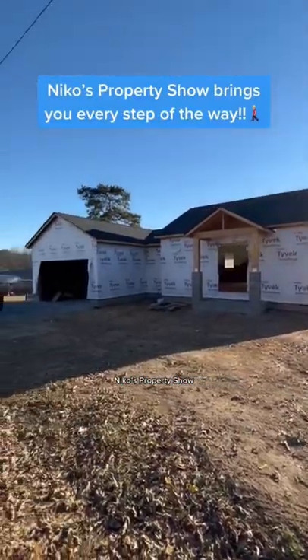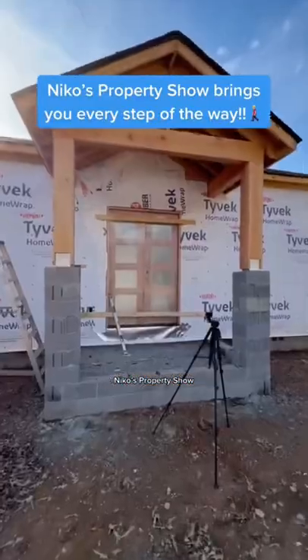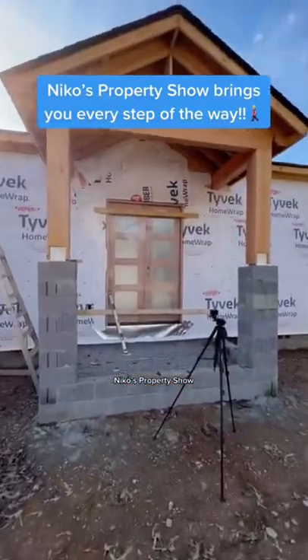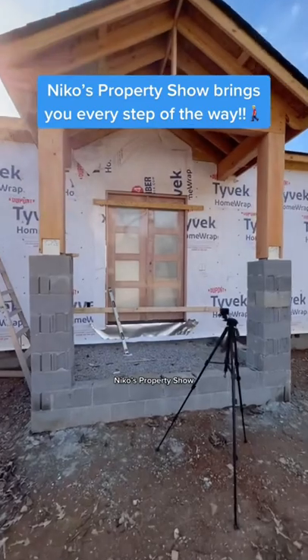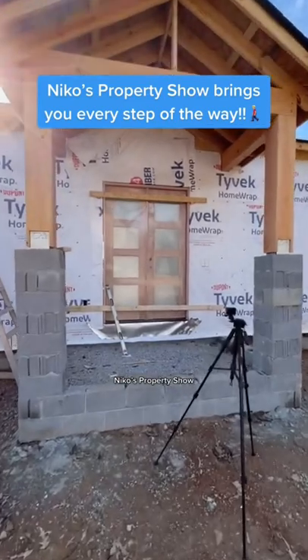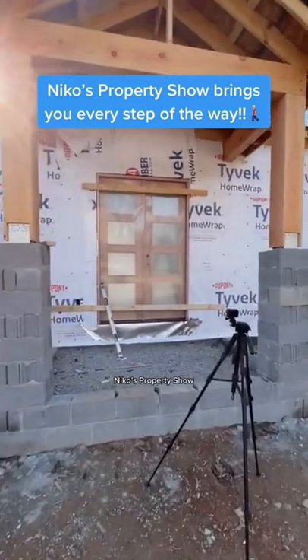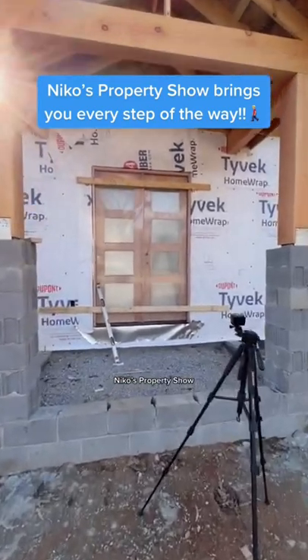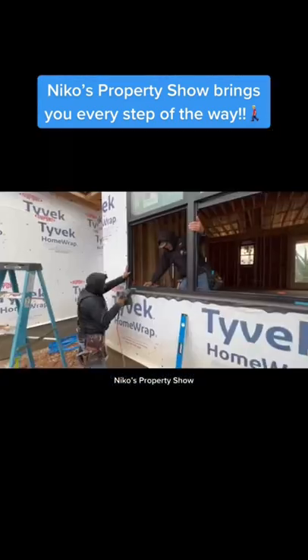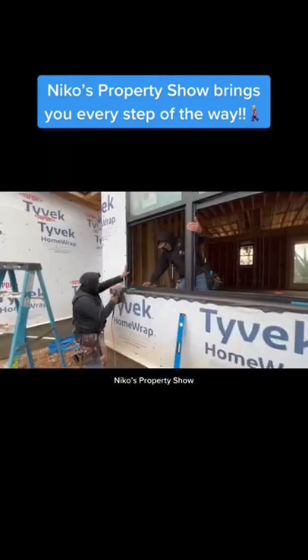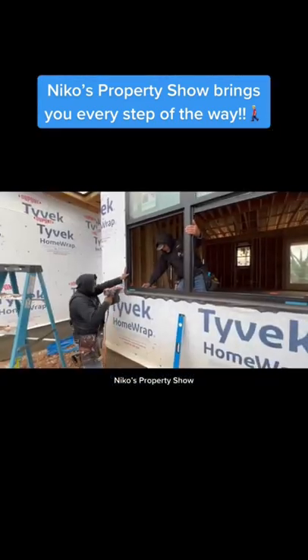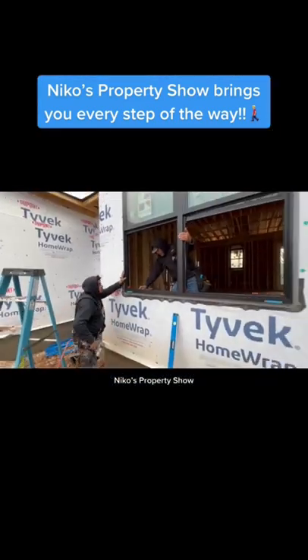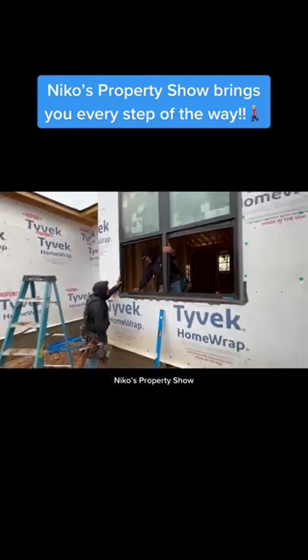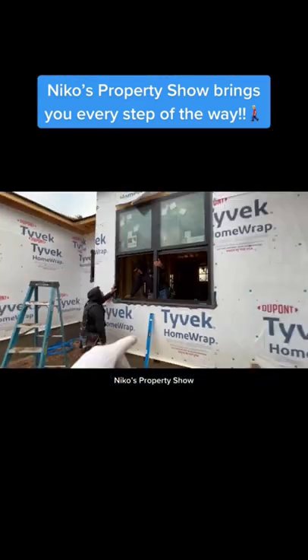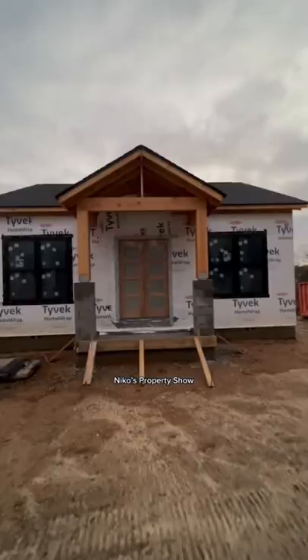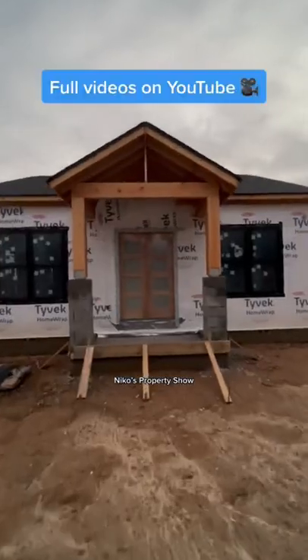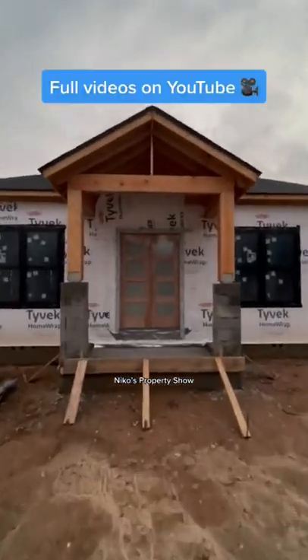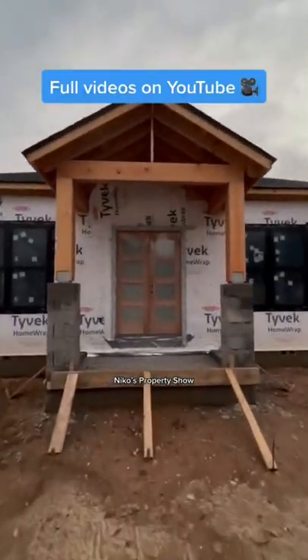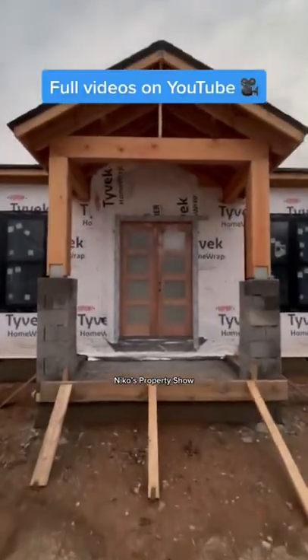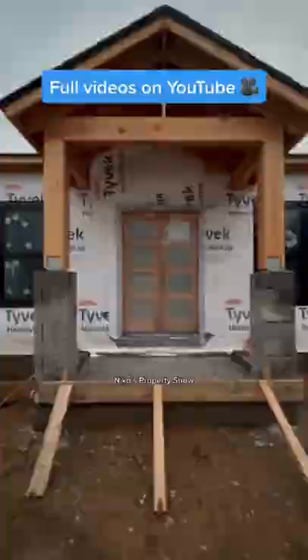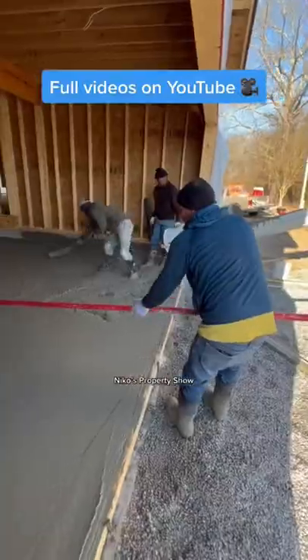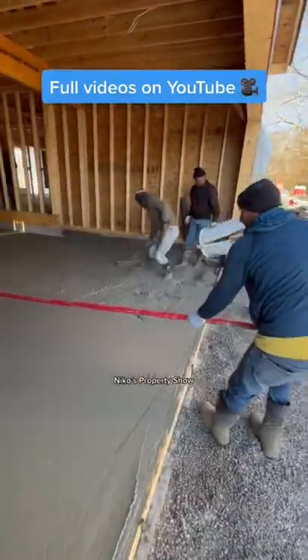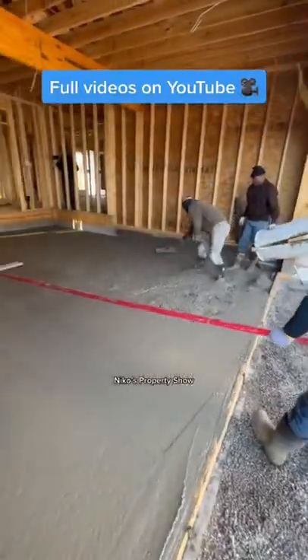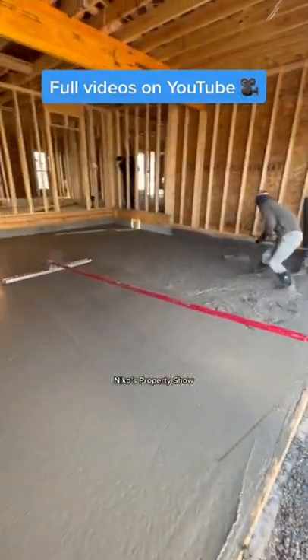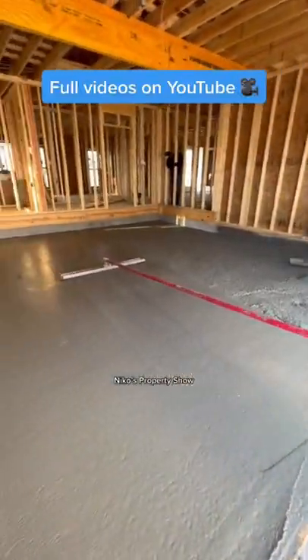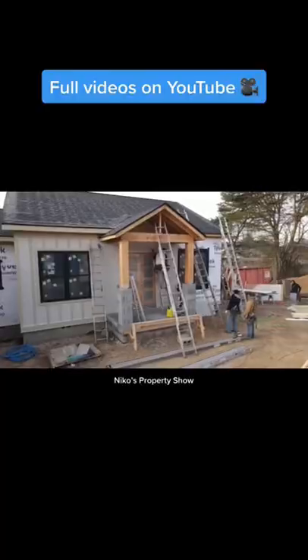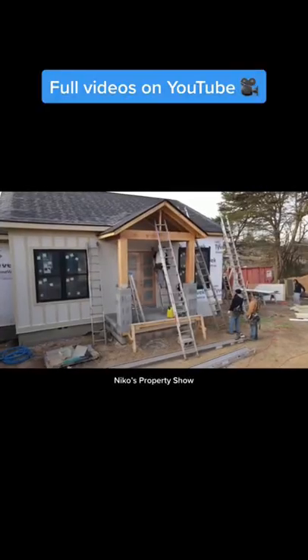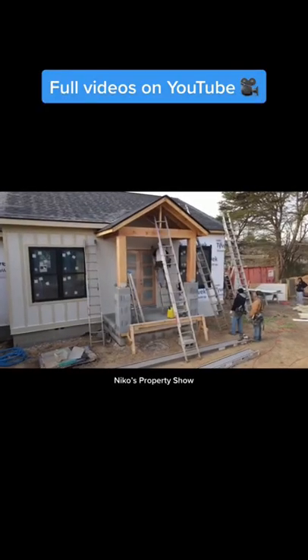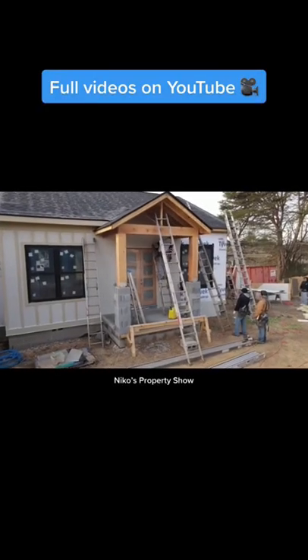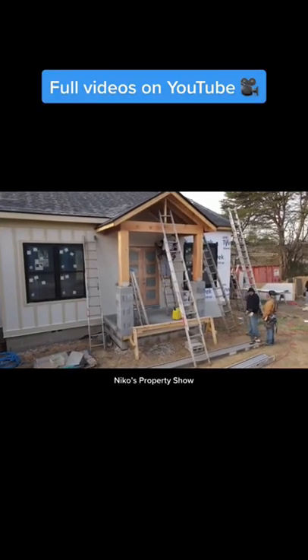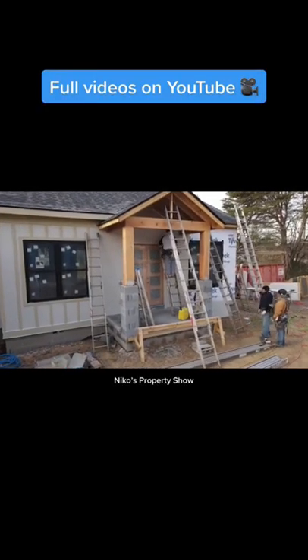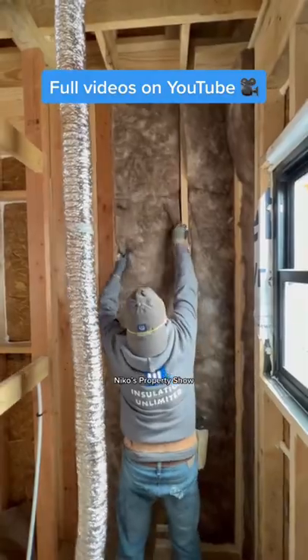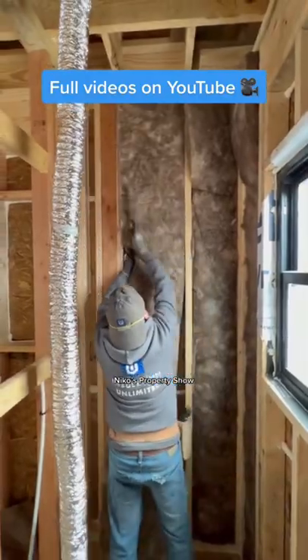Here's what the house ended up being like — the front door got installed, windows started getting installed. Check out how it all turned out, looks great, right? Then the concrete guys came in.